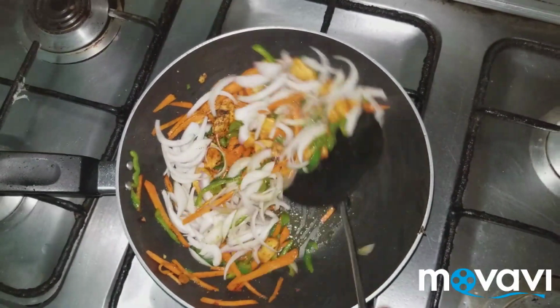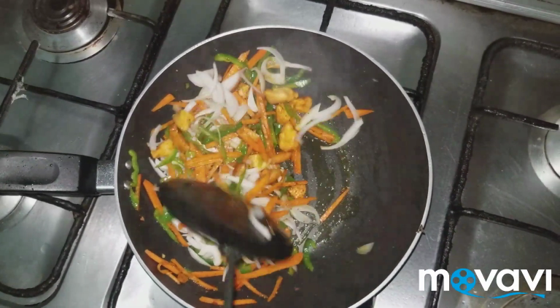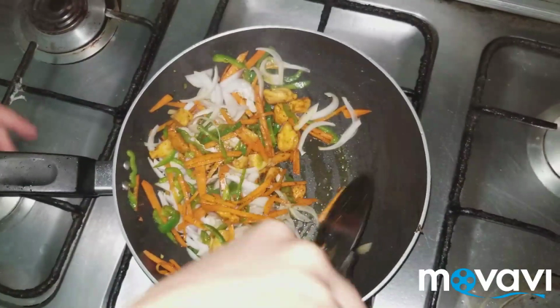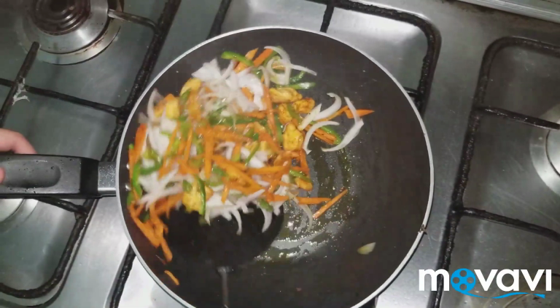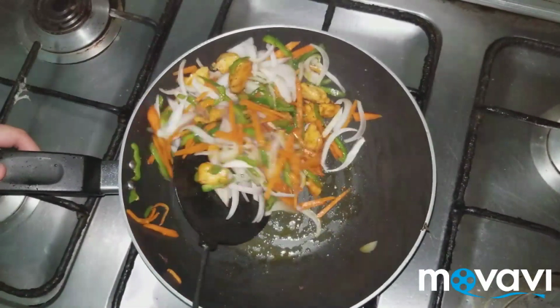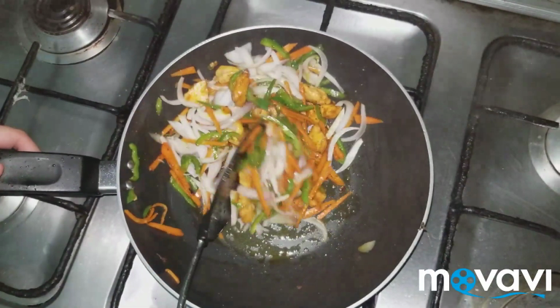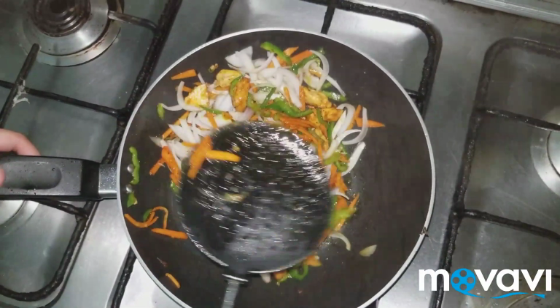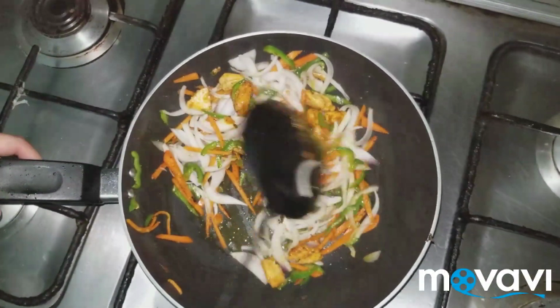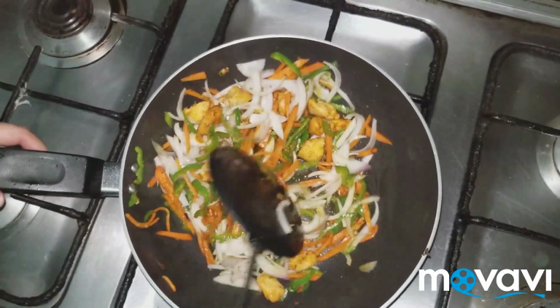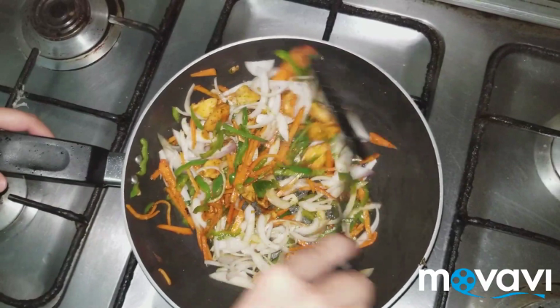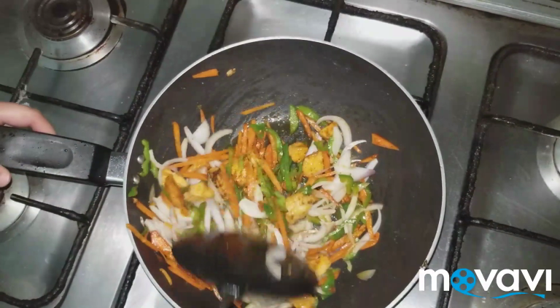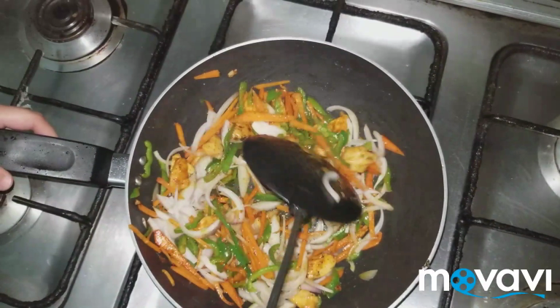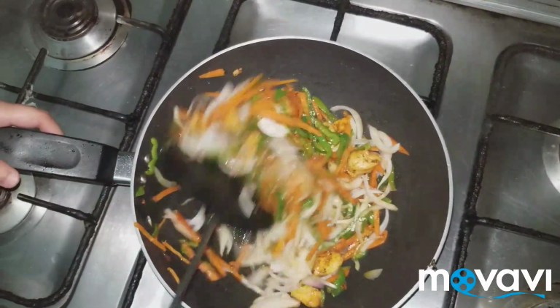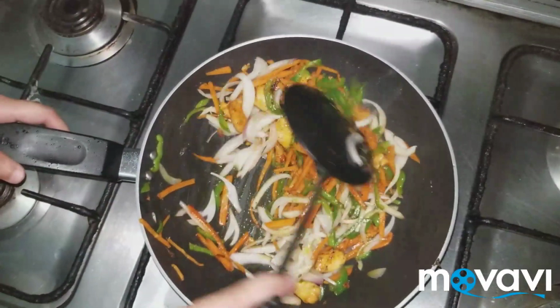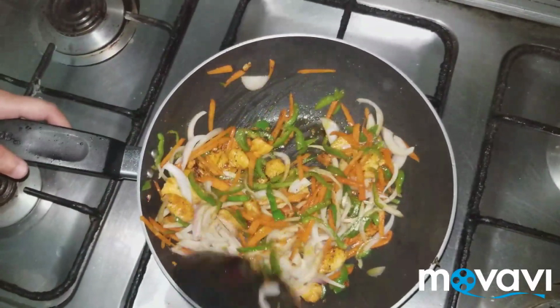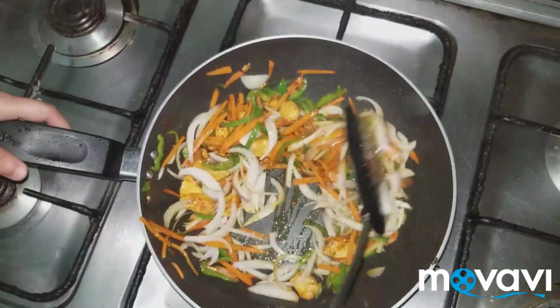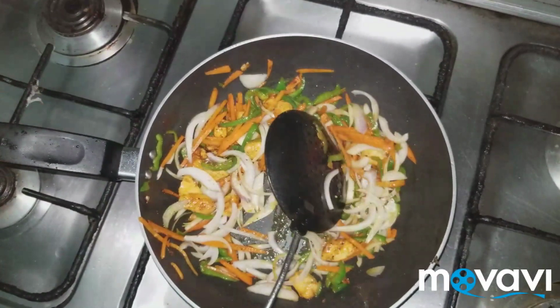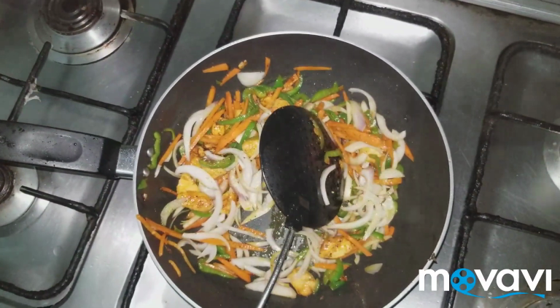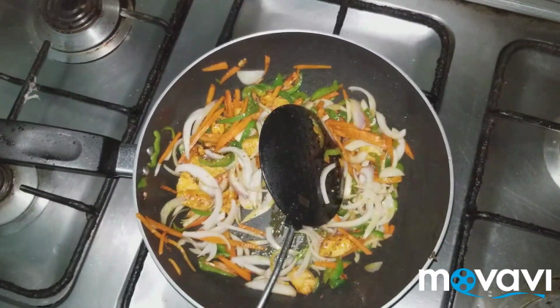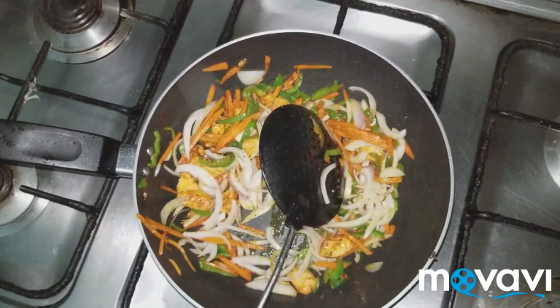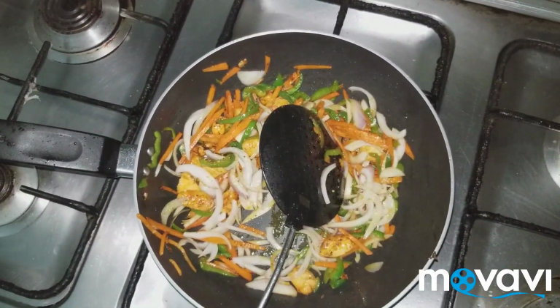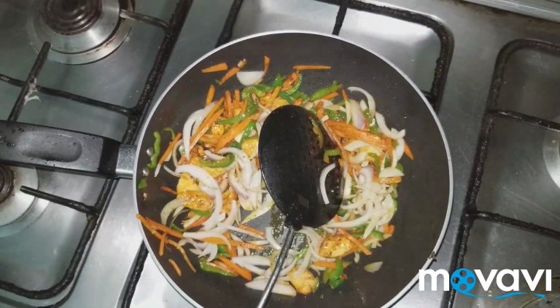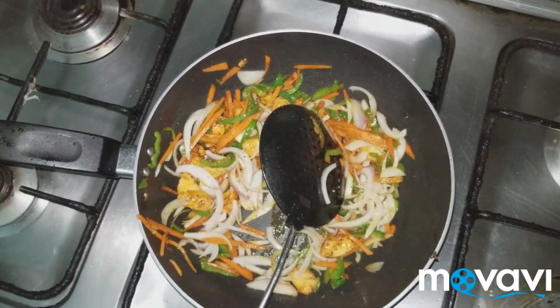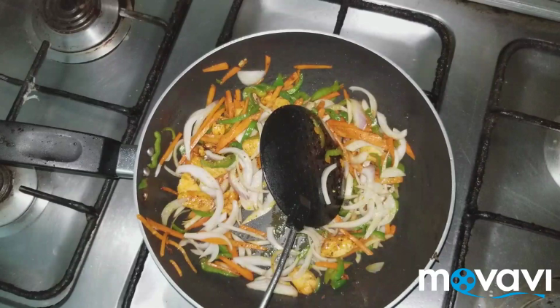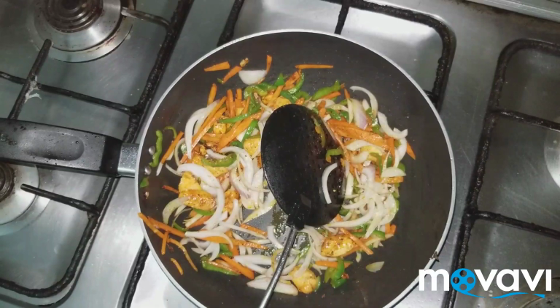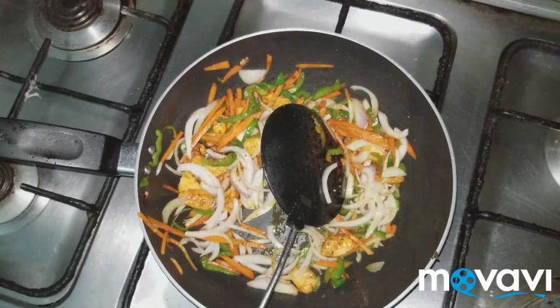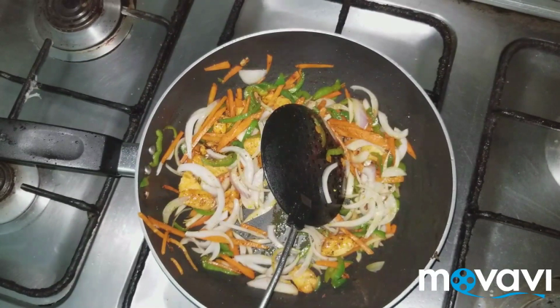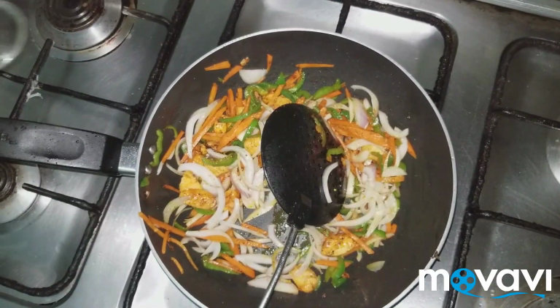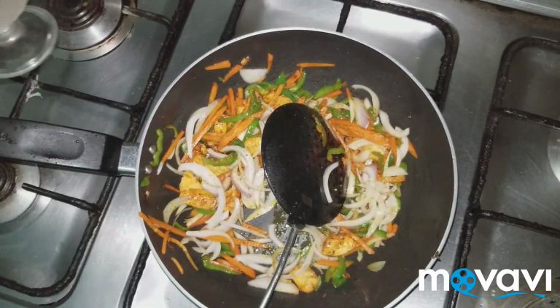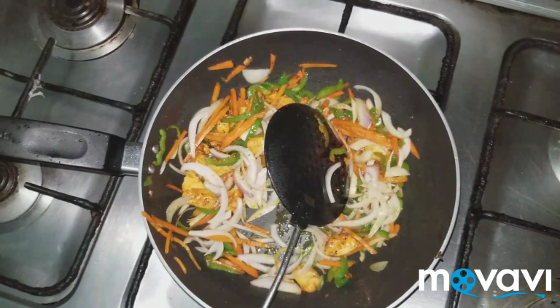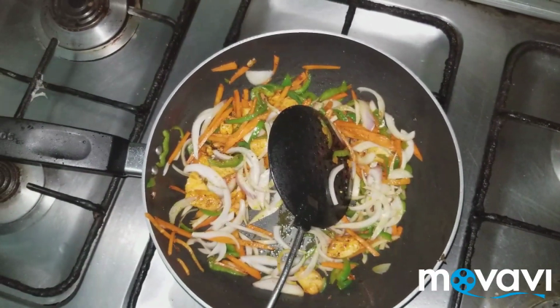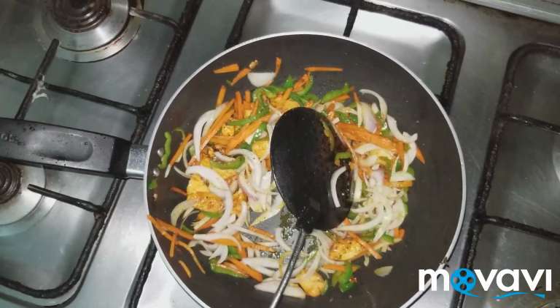Because we are not making a gravy, I will just place the onion in. Then I will add the vinegar and place the other egg.